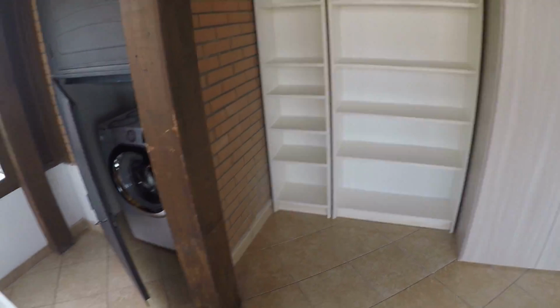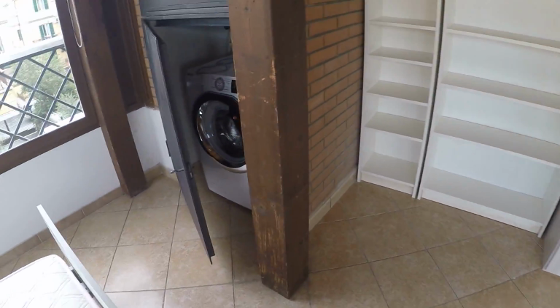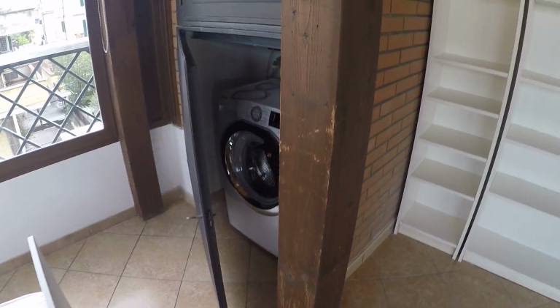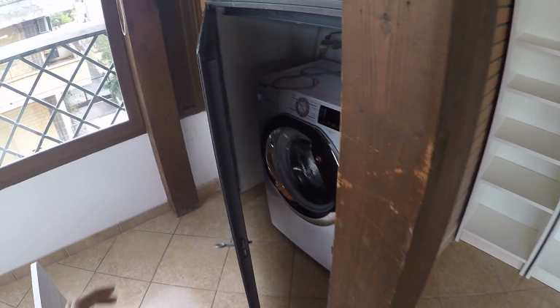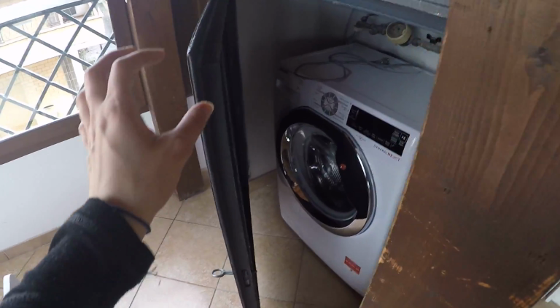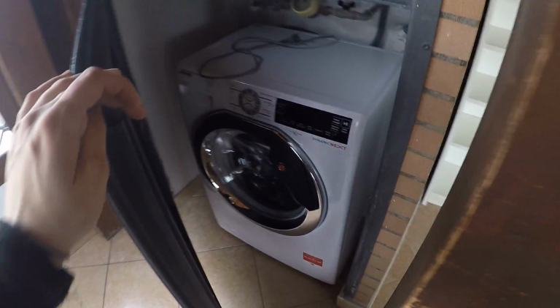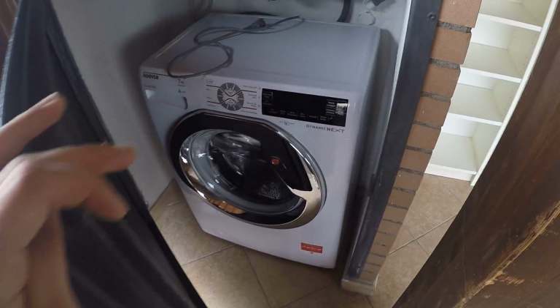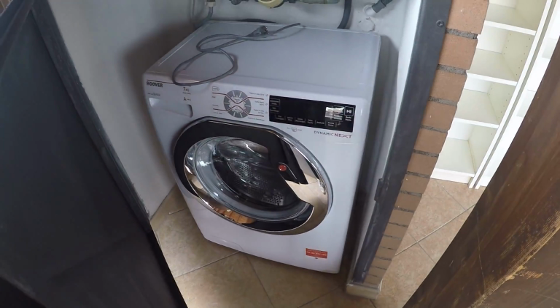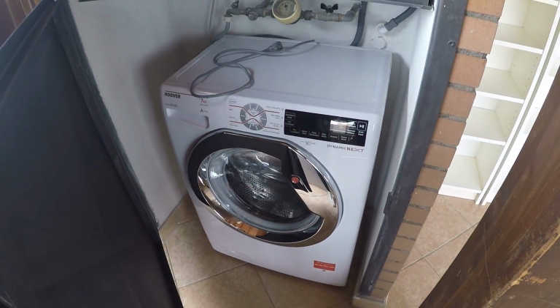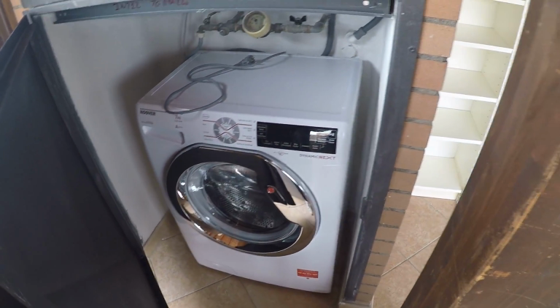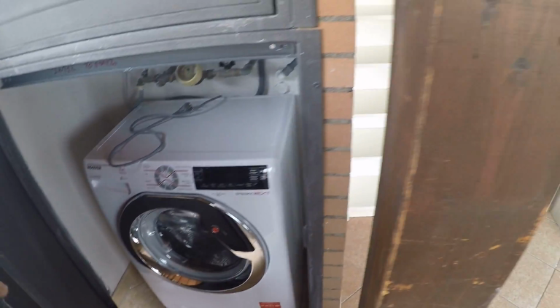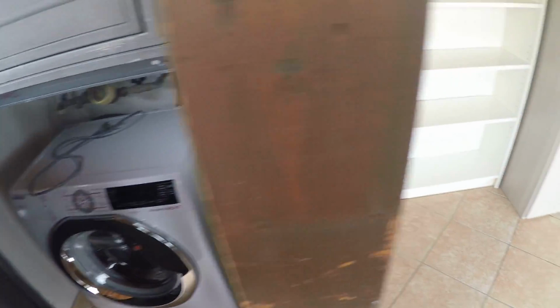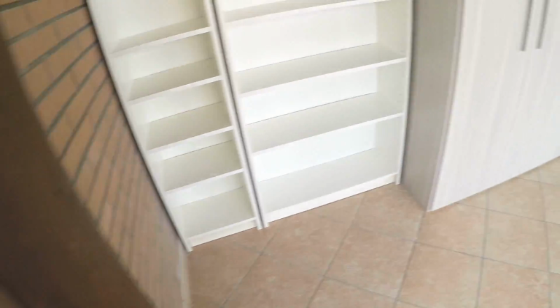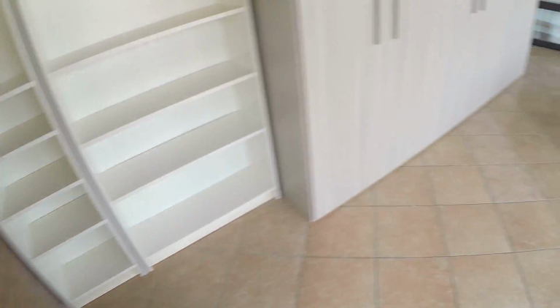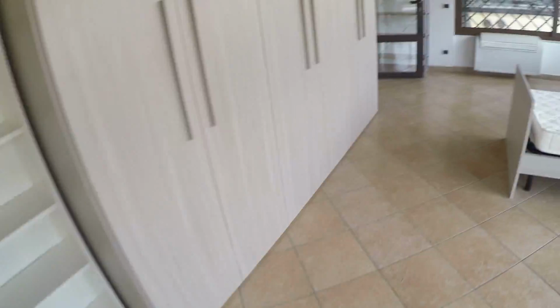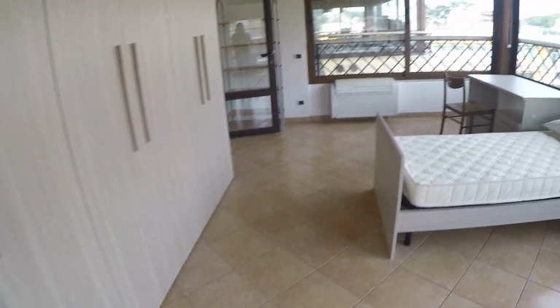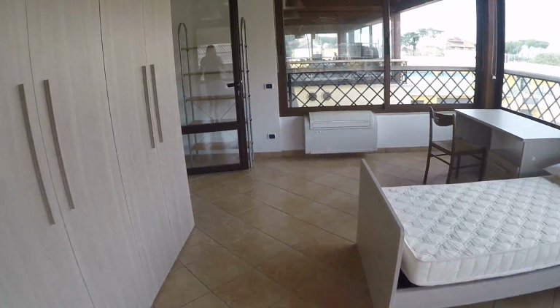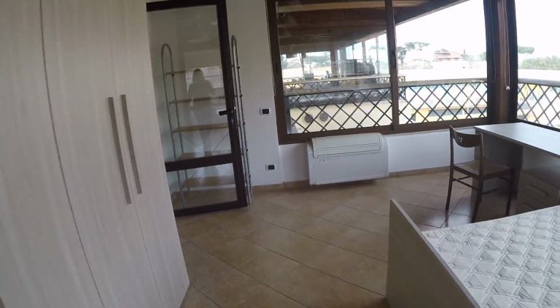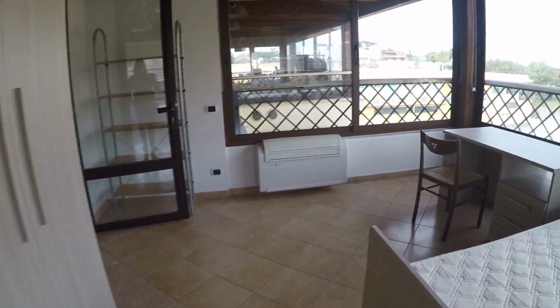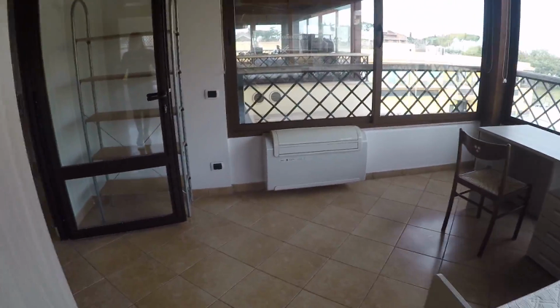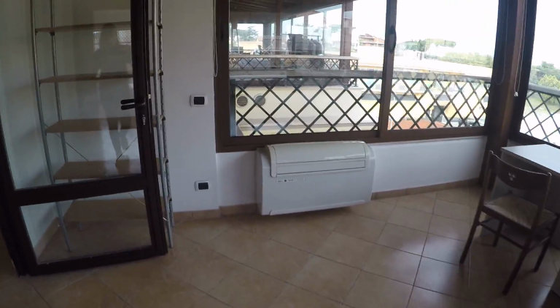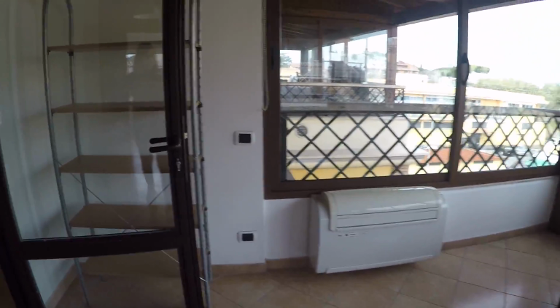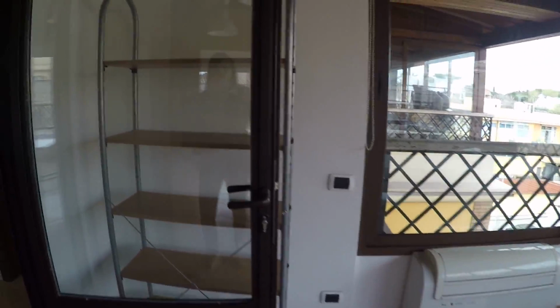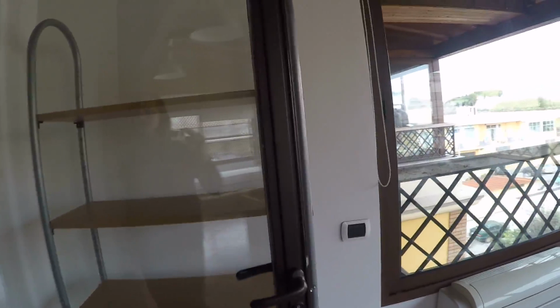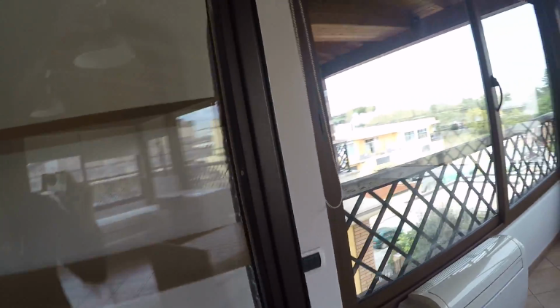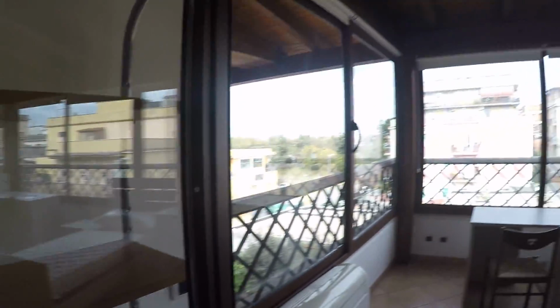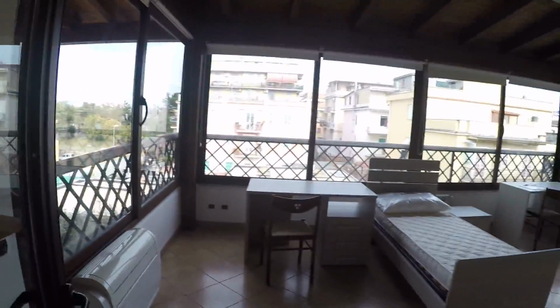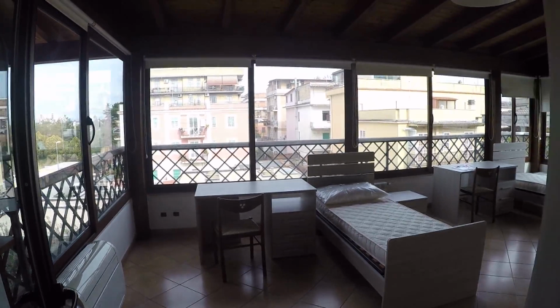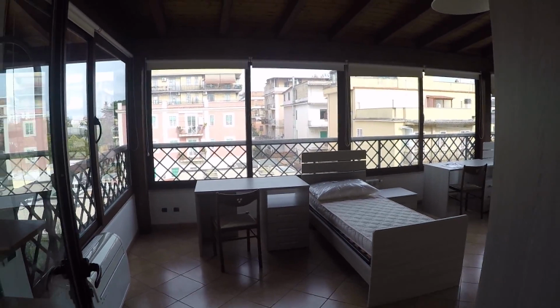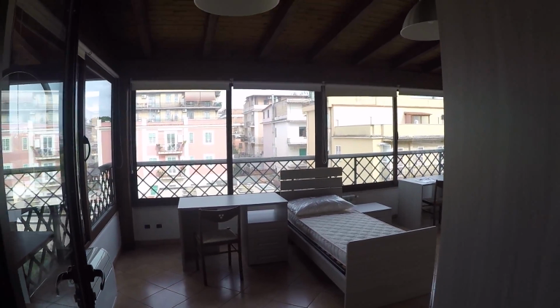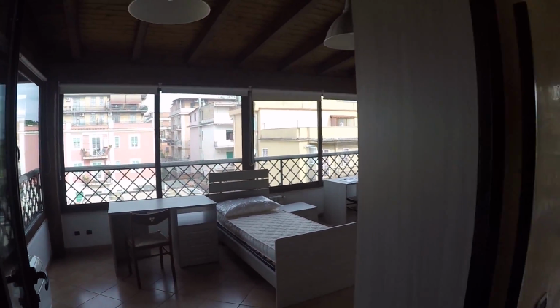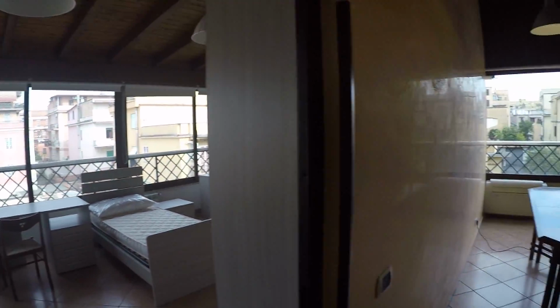Here we have the washing machine, and there will be another washing machine for the other two bedrooms as well. This is bedroom number one.